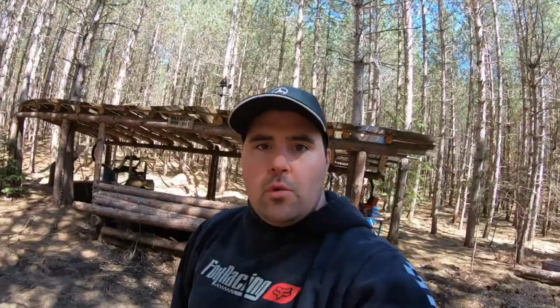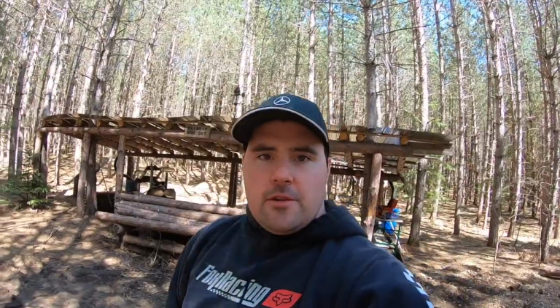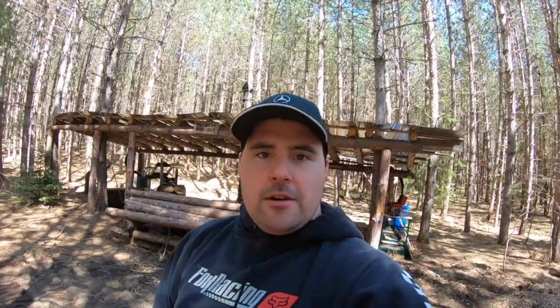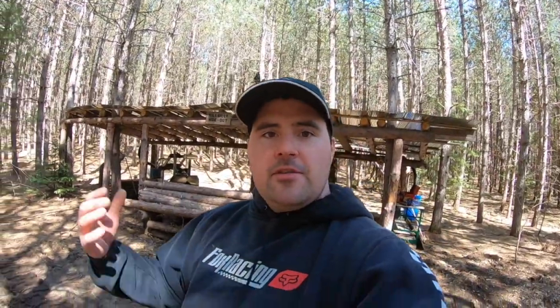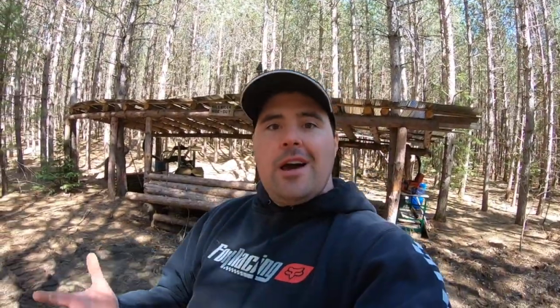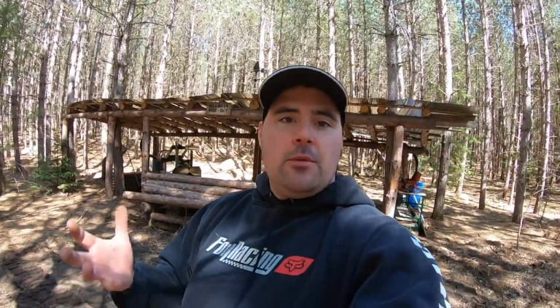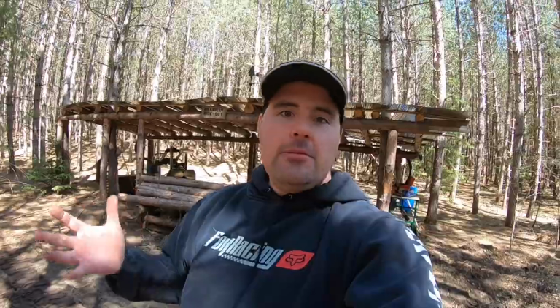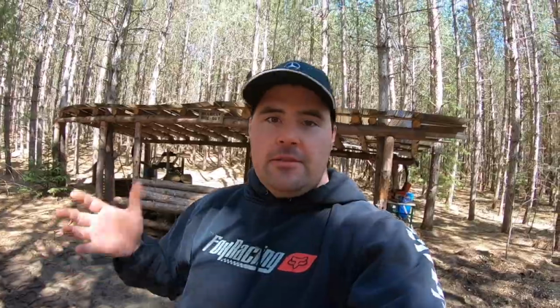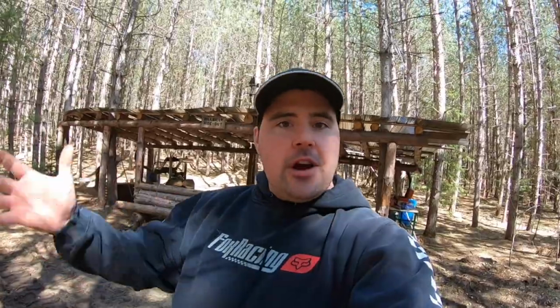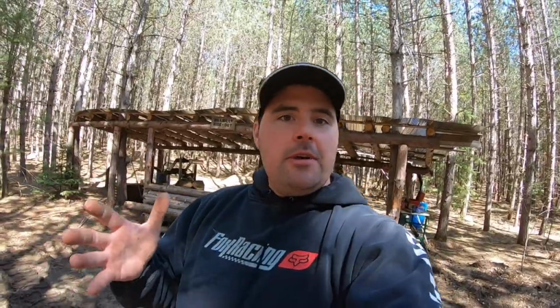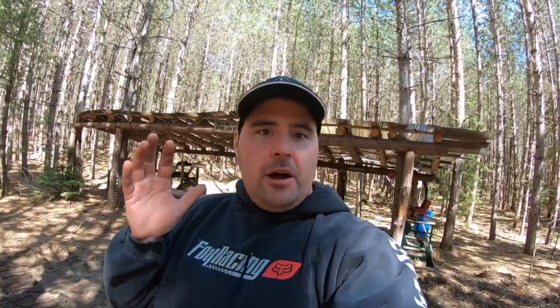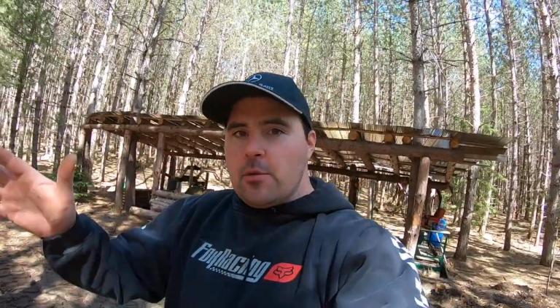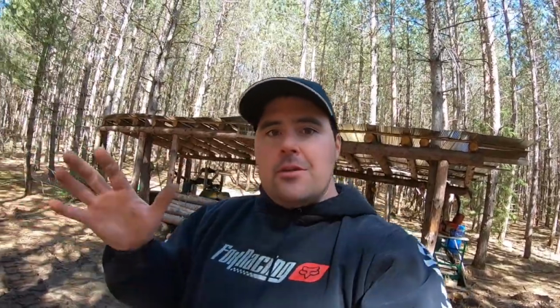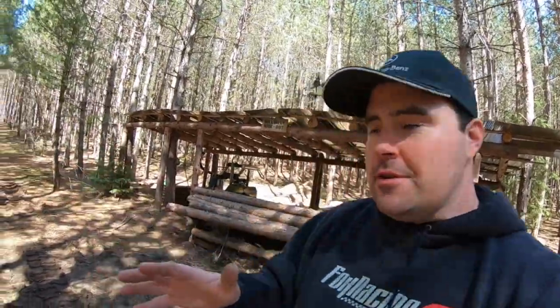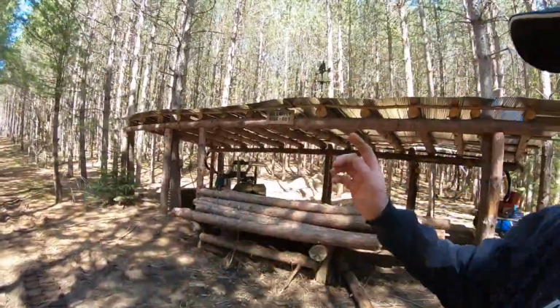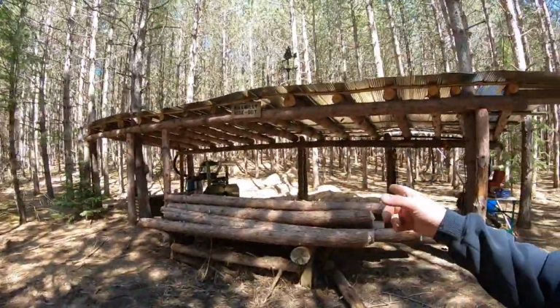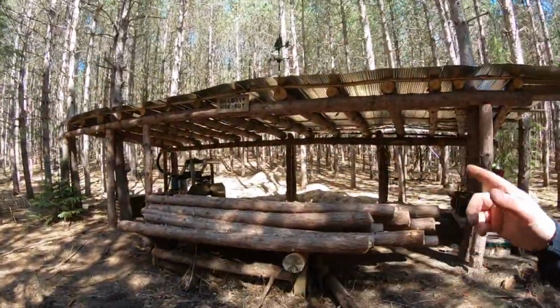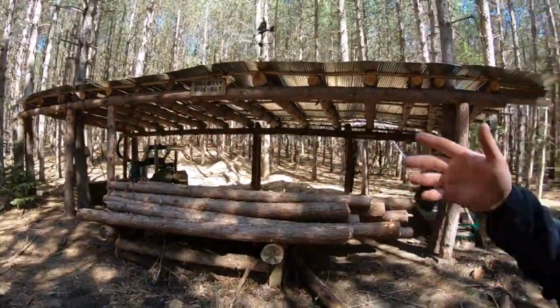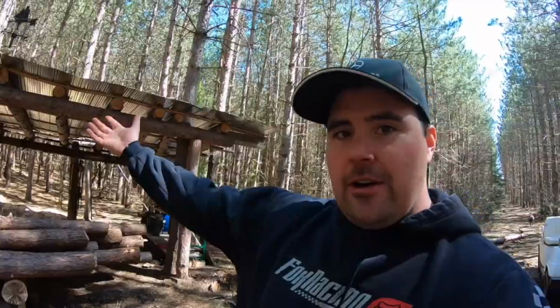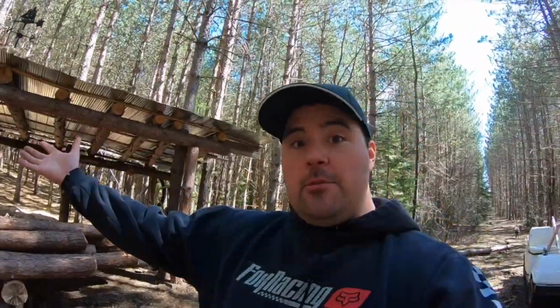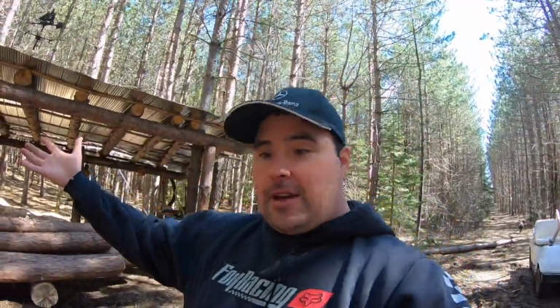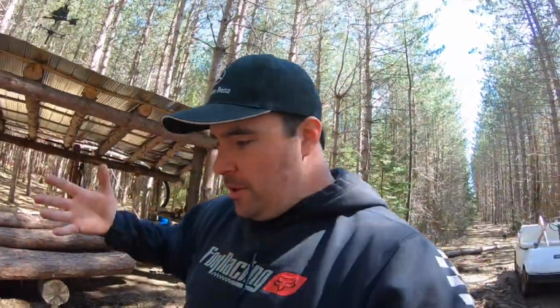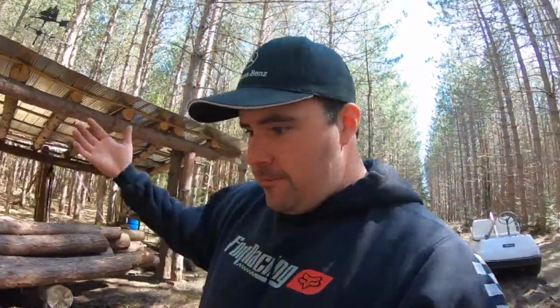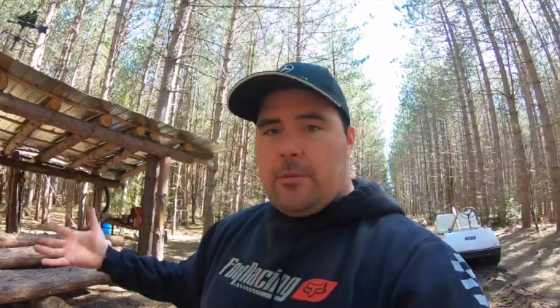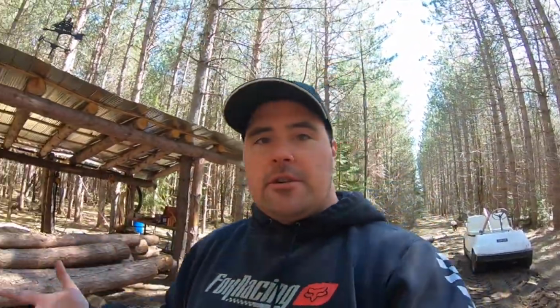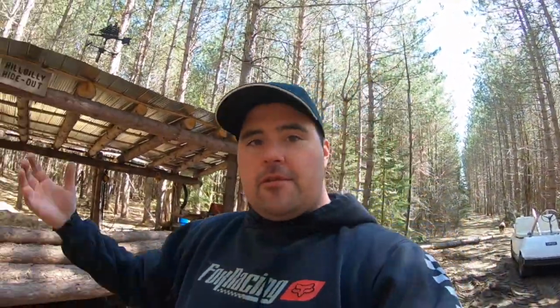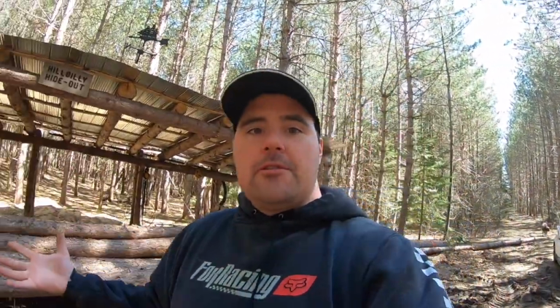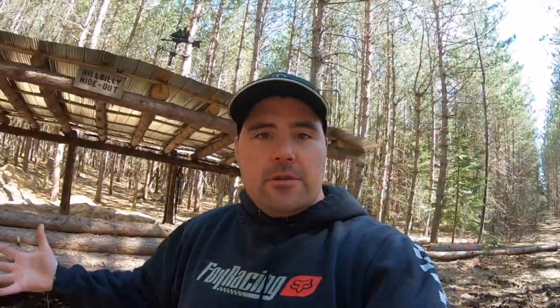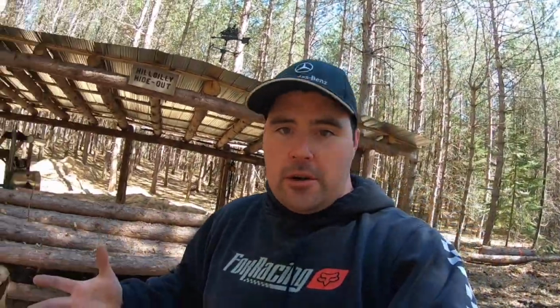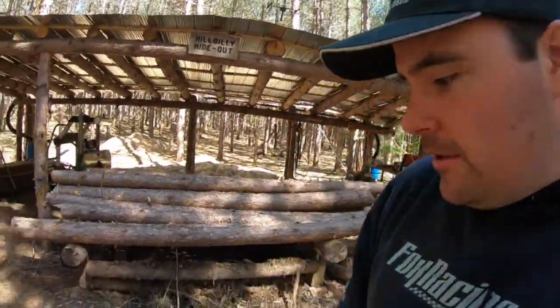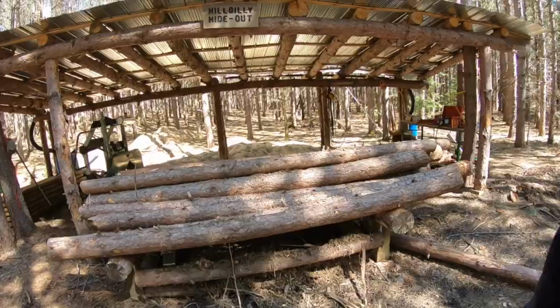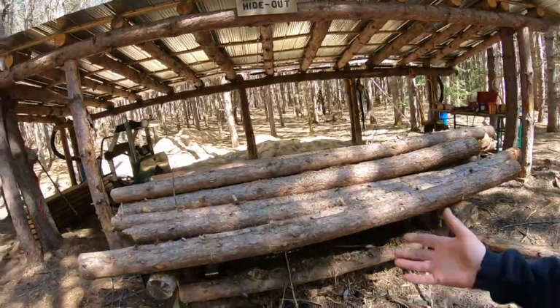Well guys, here we are. This is what I would call my happy place. You guys probably have spots that you really like going to — this is mine. I call it the hillbilly hideout, but for lack of better terms it's just a place I go to cut wood. So here we go.